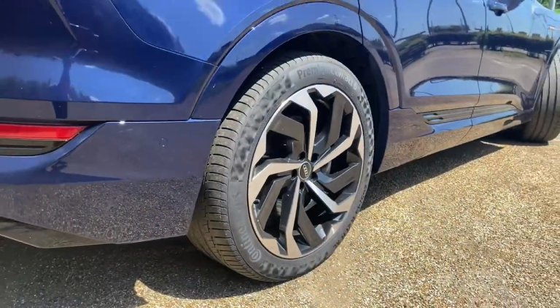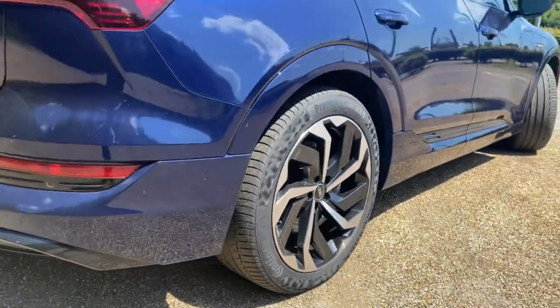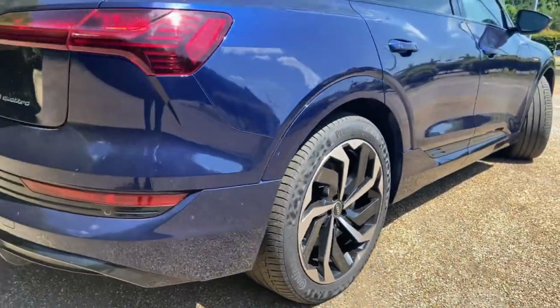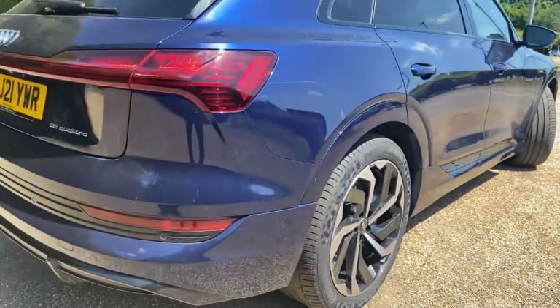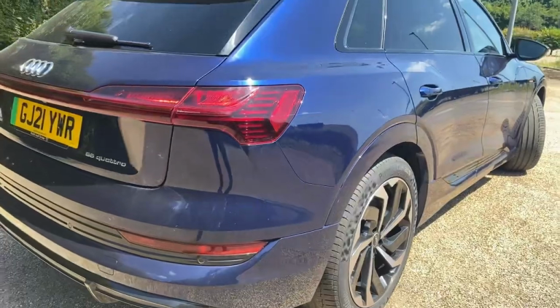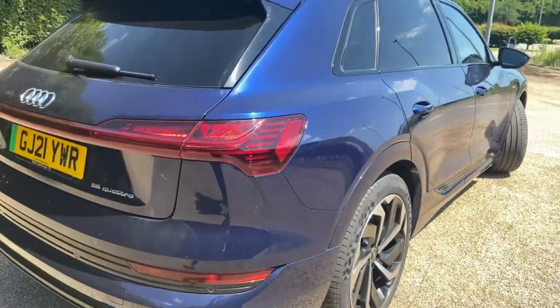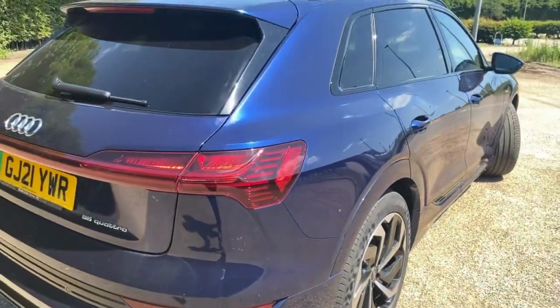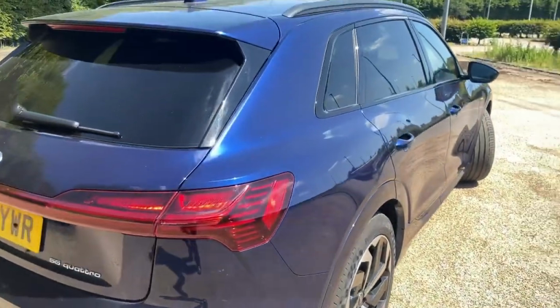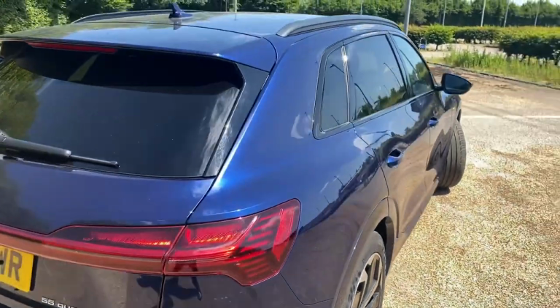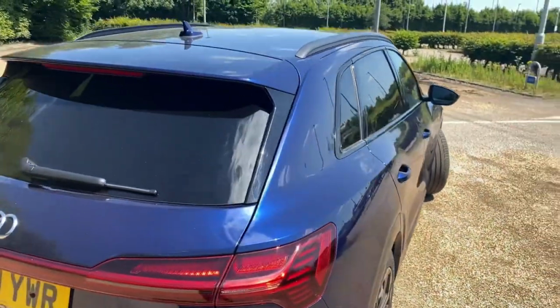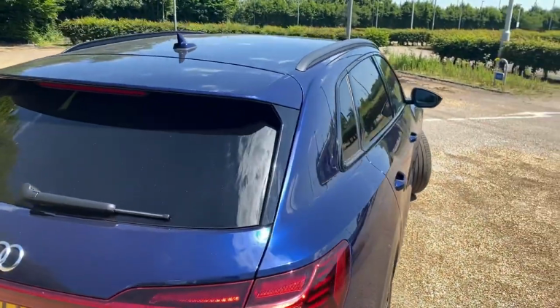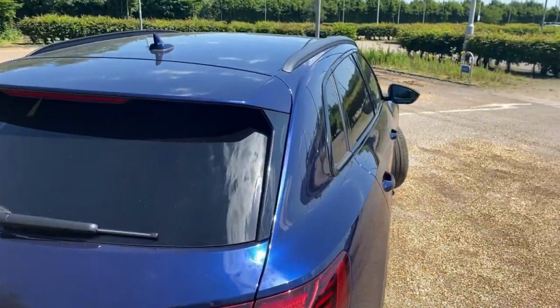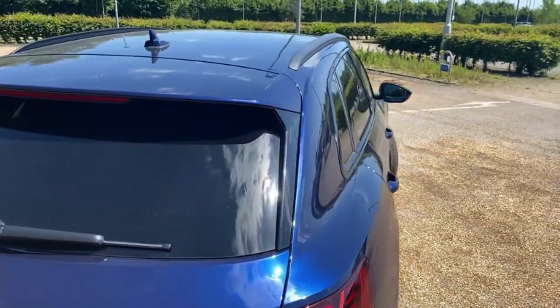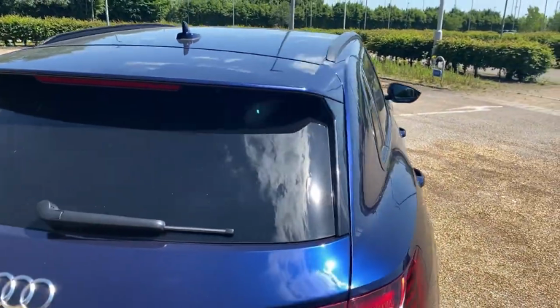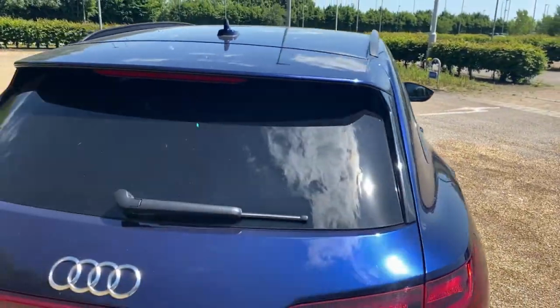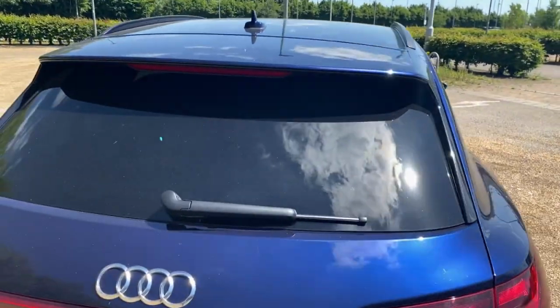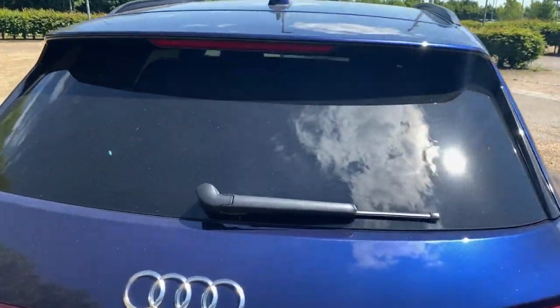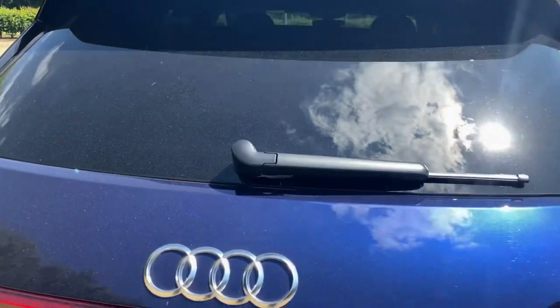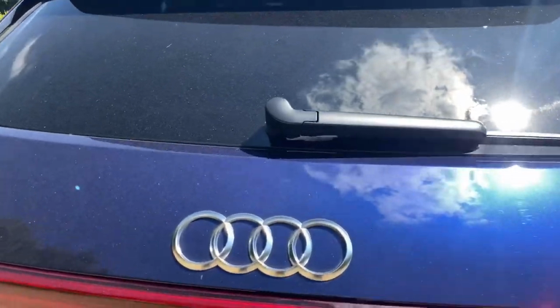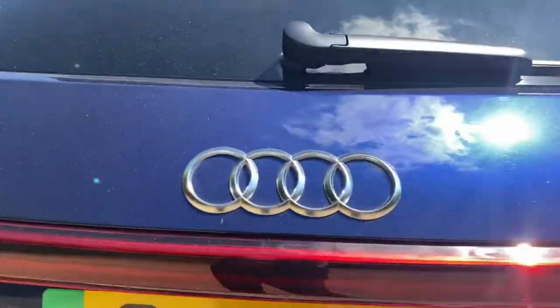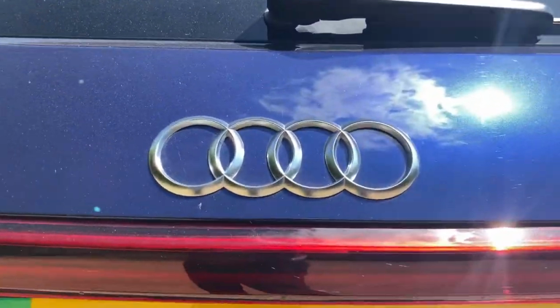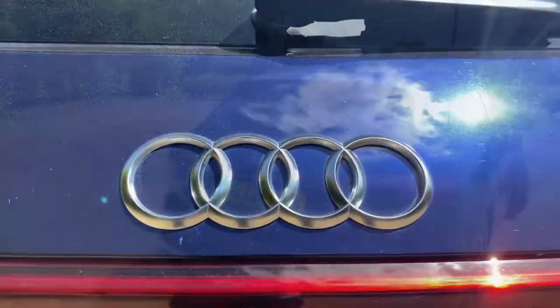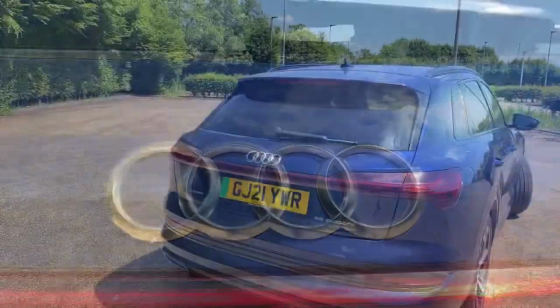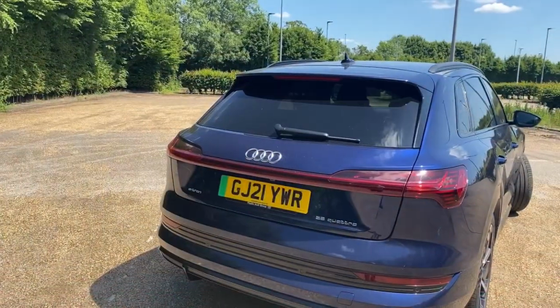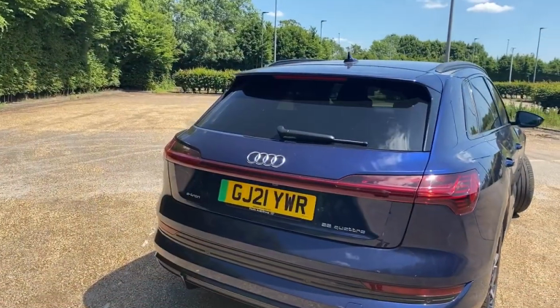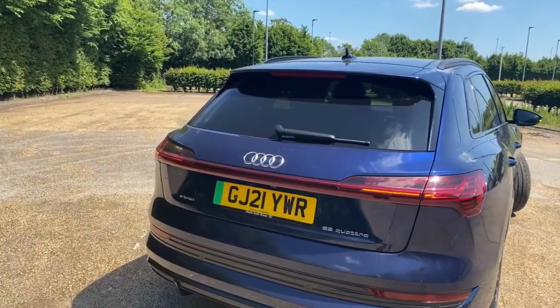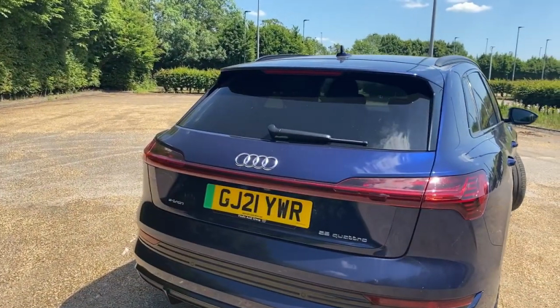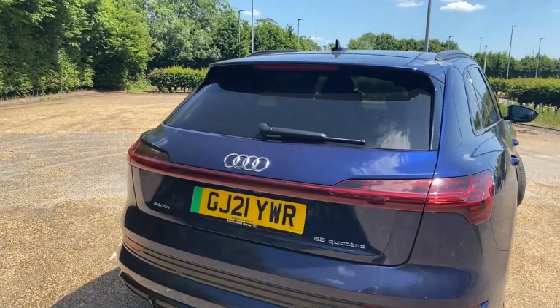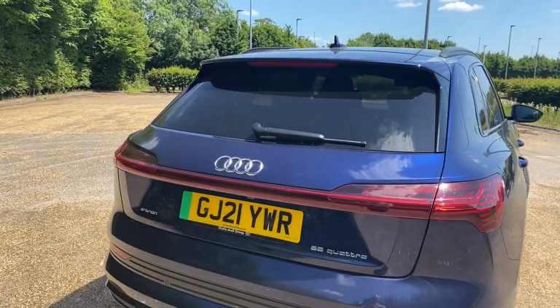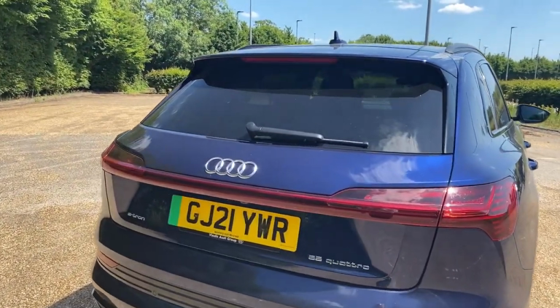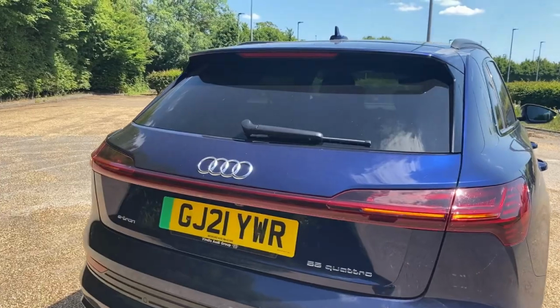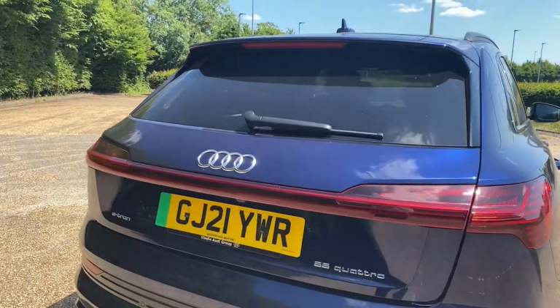The 21-inch 10-spoke rotor alloys are the gloss anthracite black sport wheels. The boot space is very generous, offering 605 litres of room. This can be increased to 1,755 litres when the rear seats are folded down.